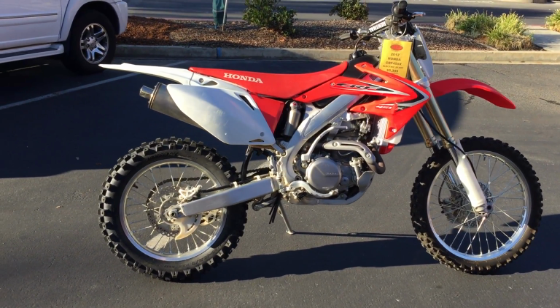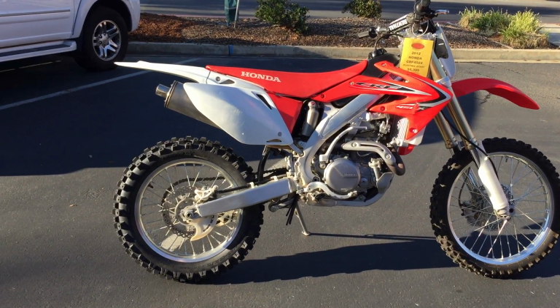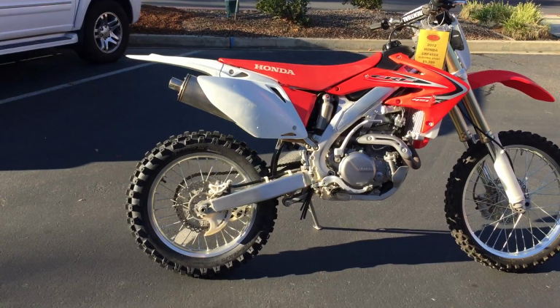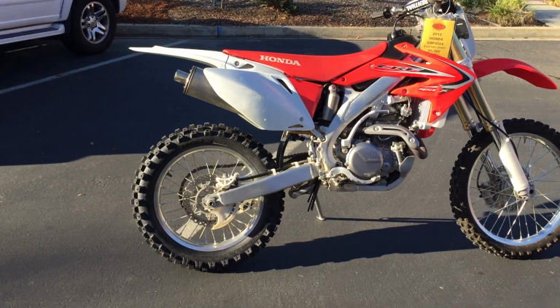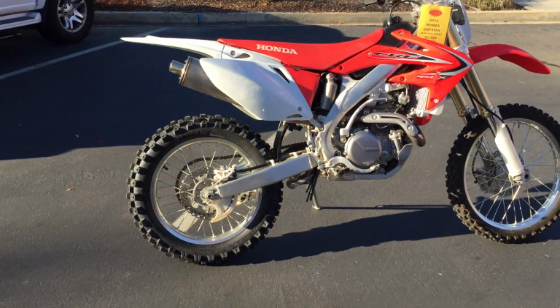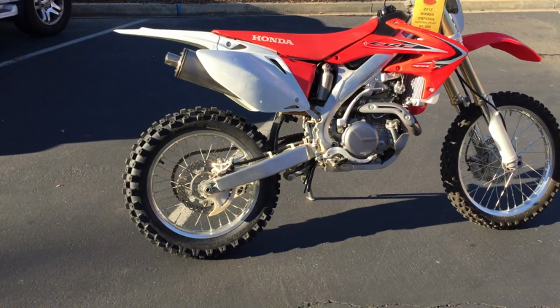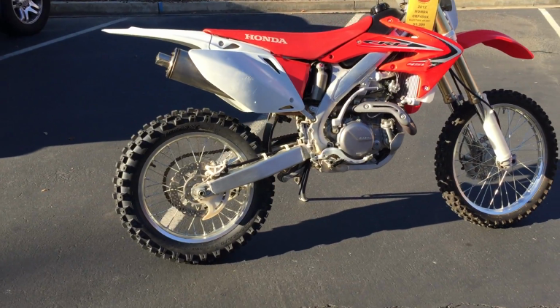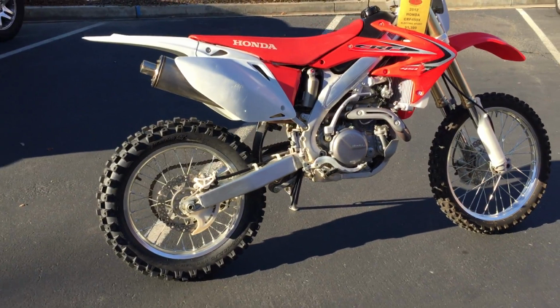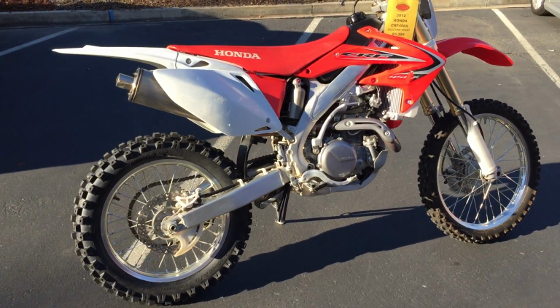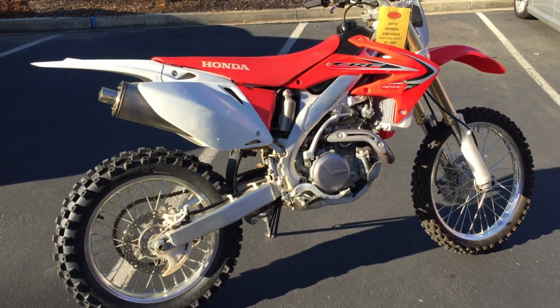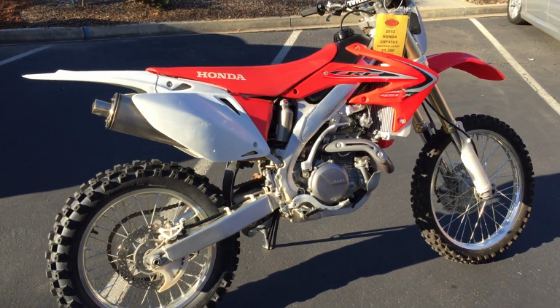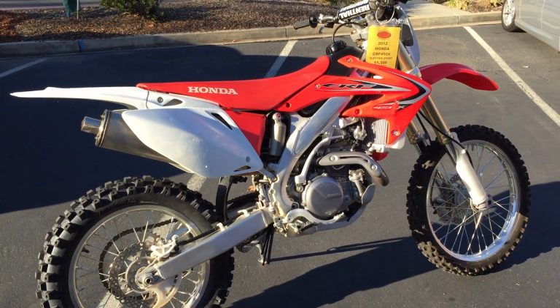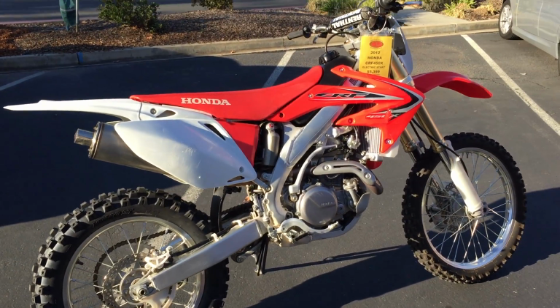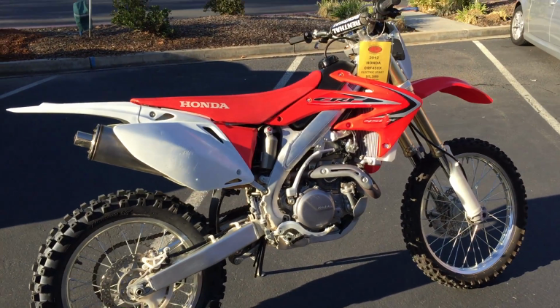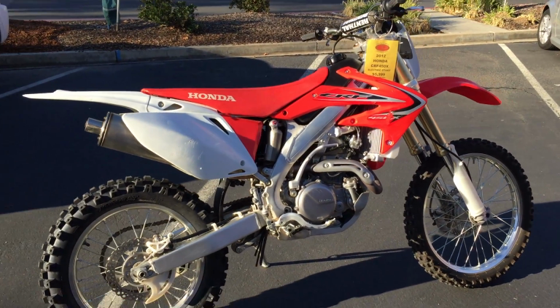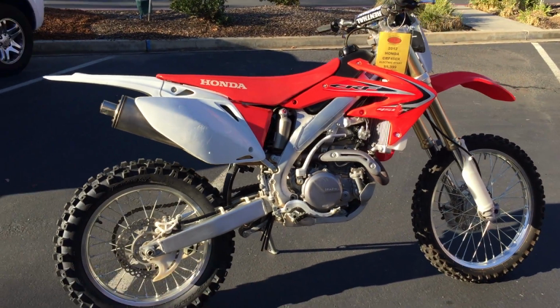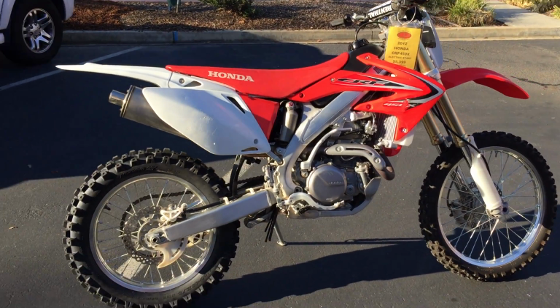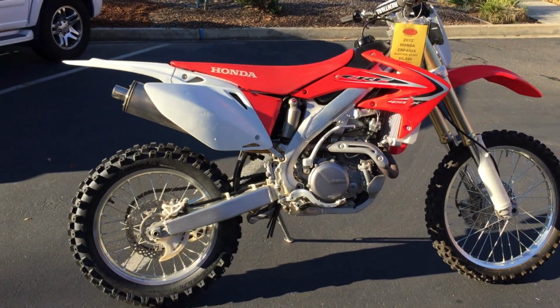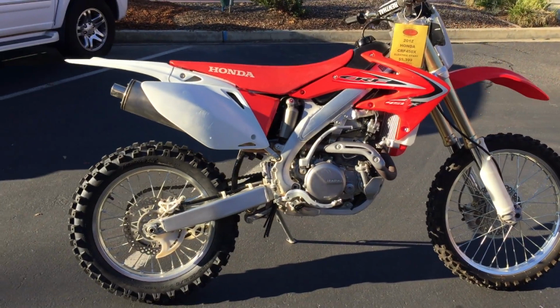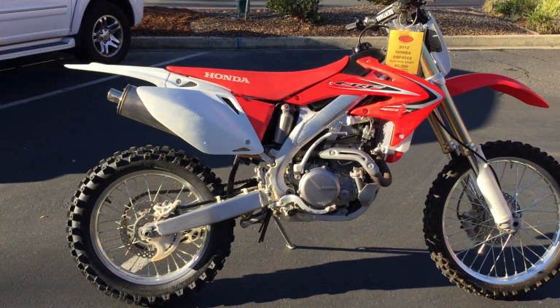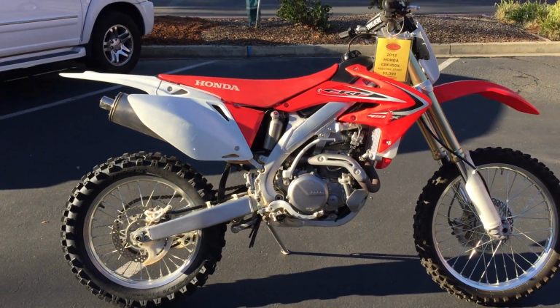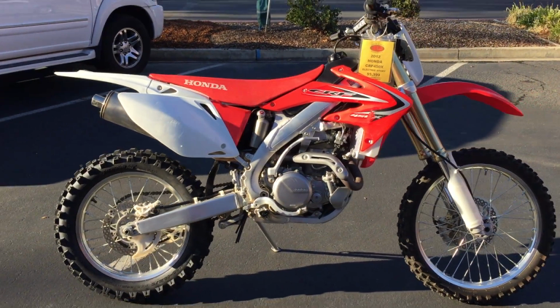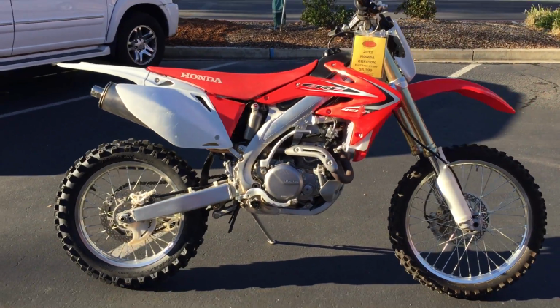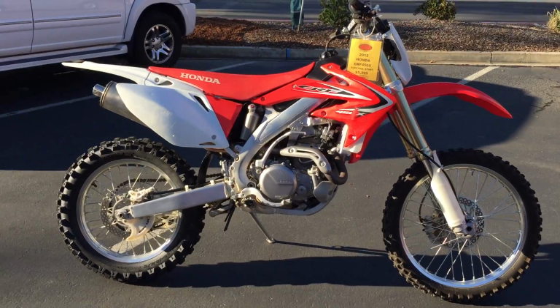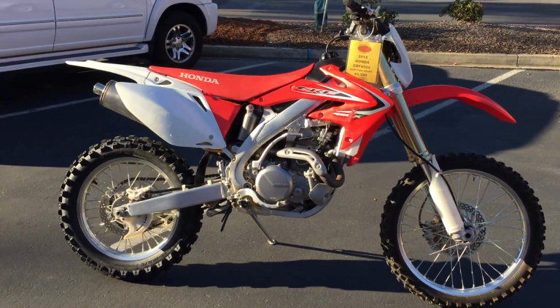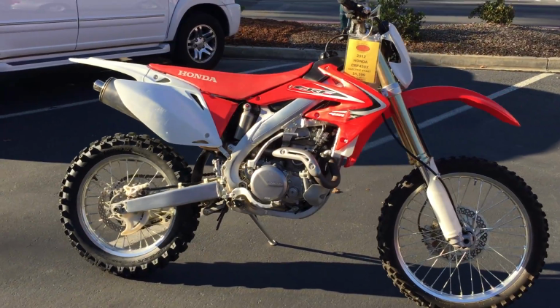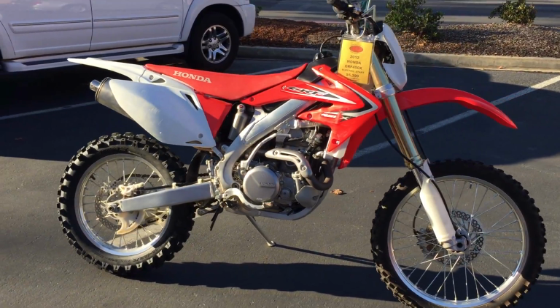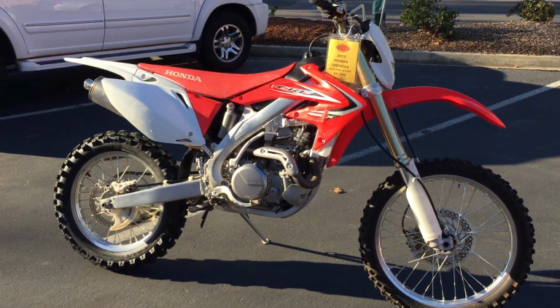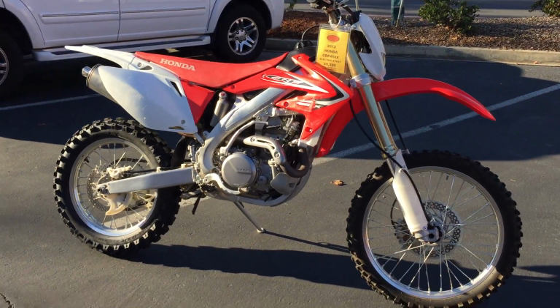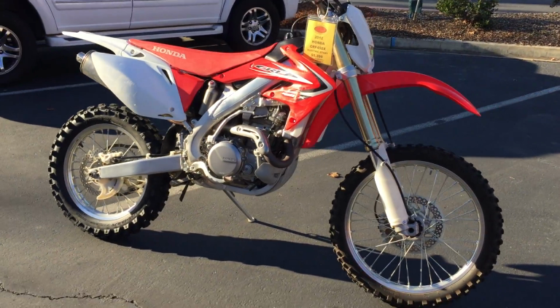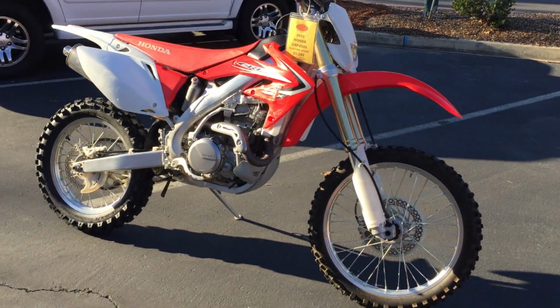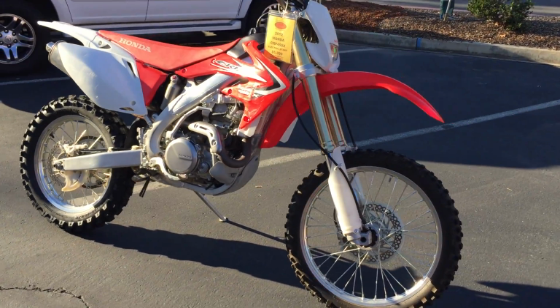We just put a new rear tire on it, ran it through our service department for a safety check and oil change, and it's been given an excellent bill of health.